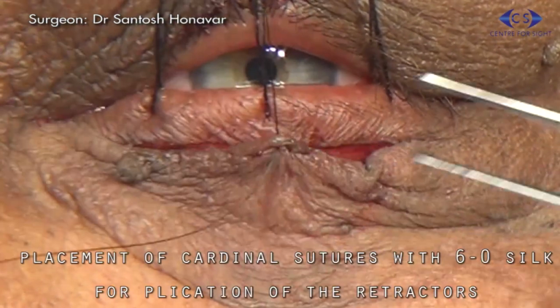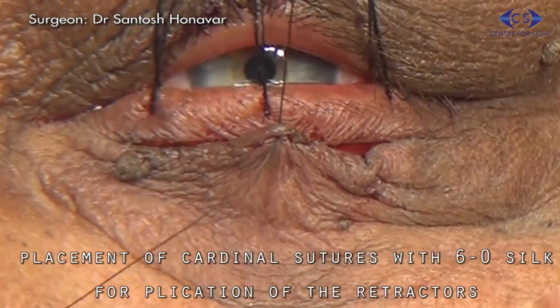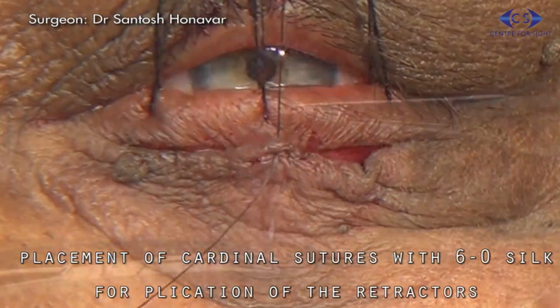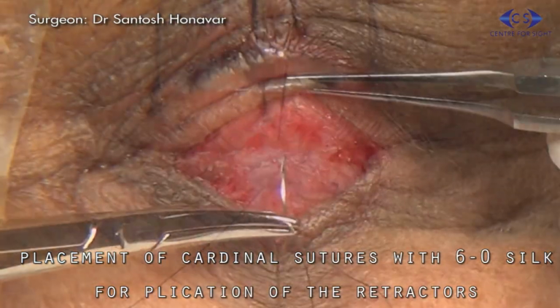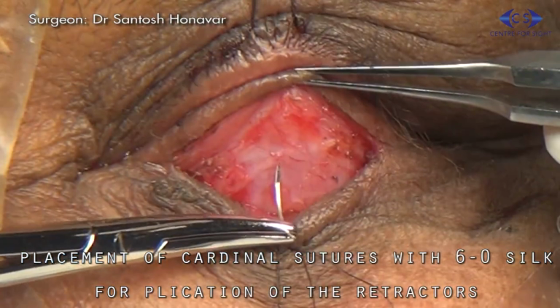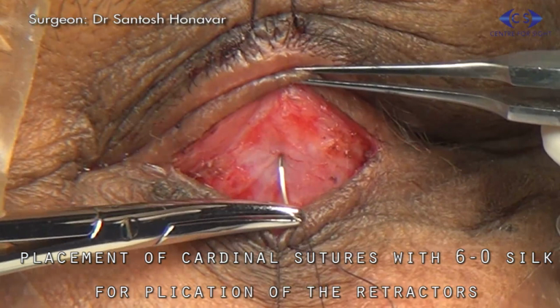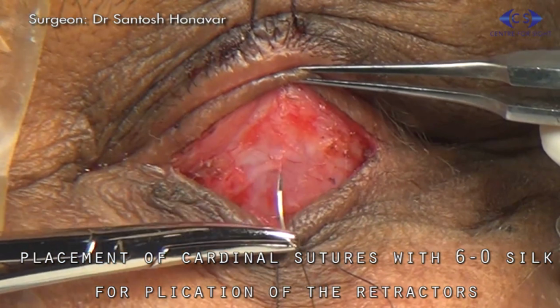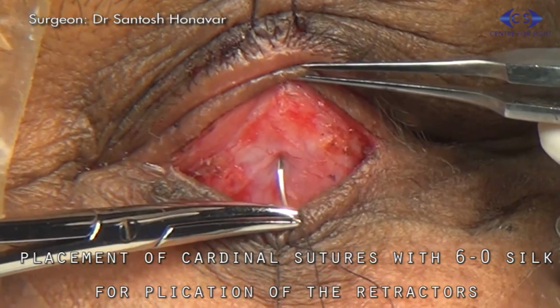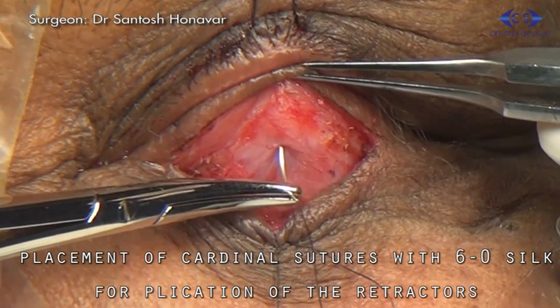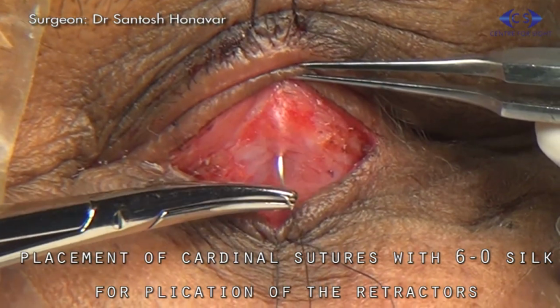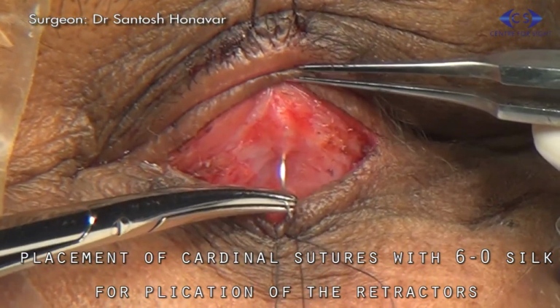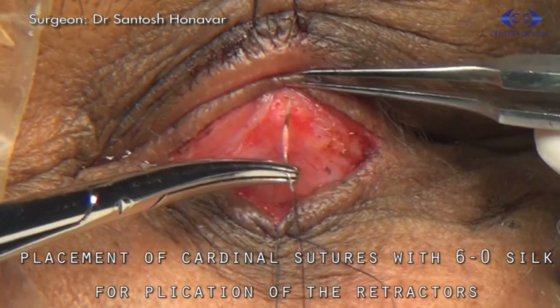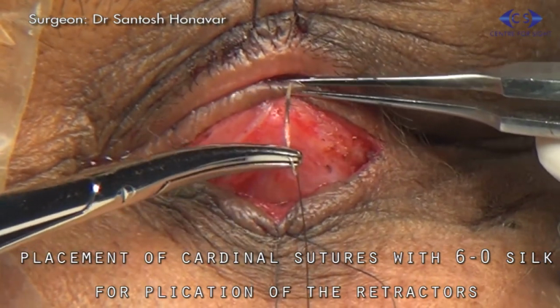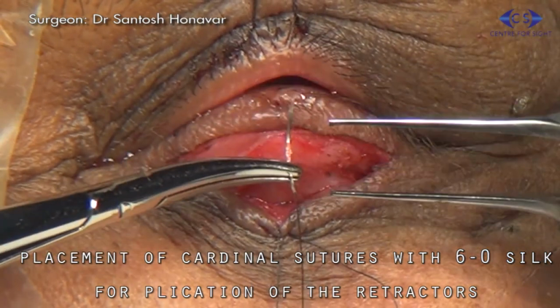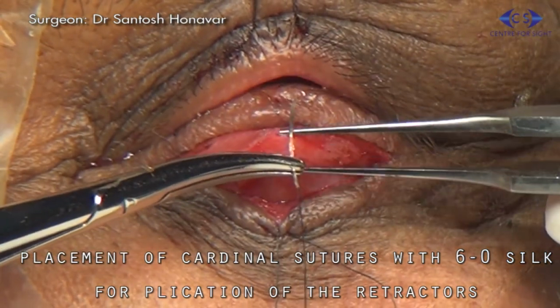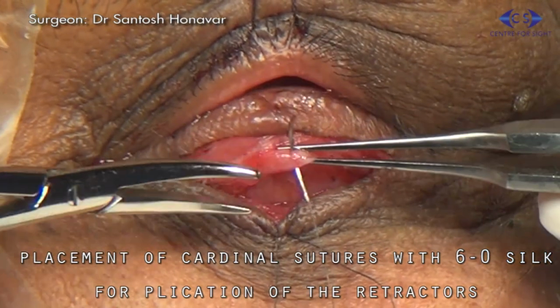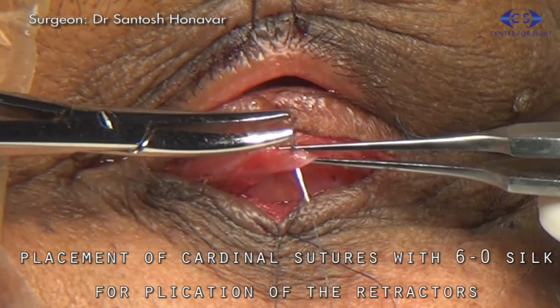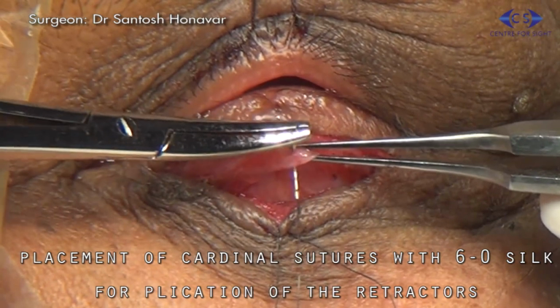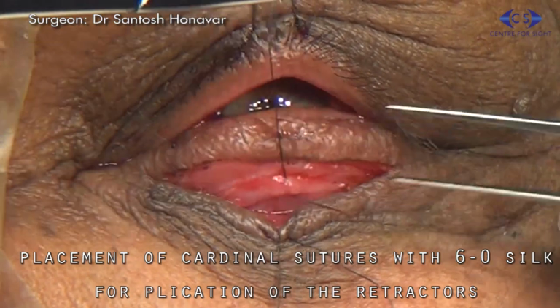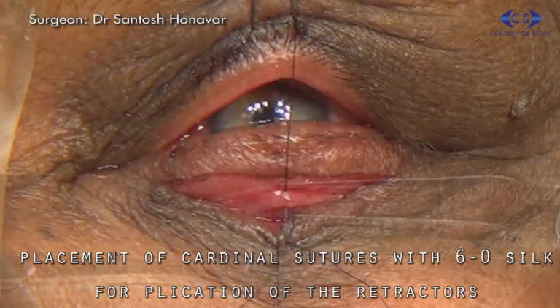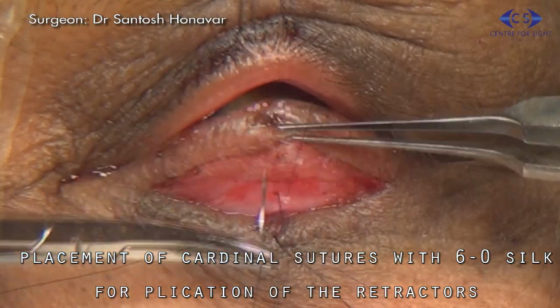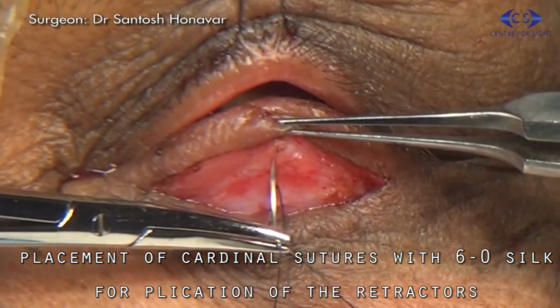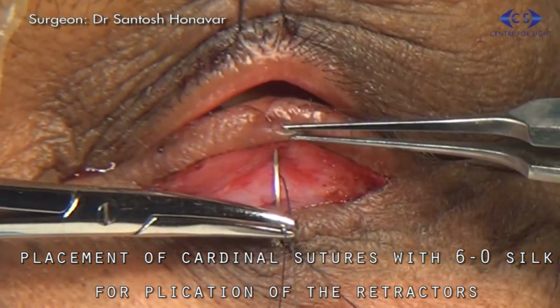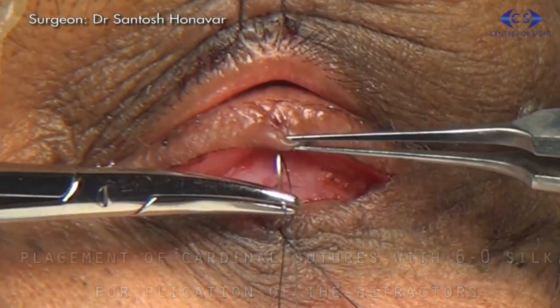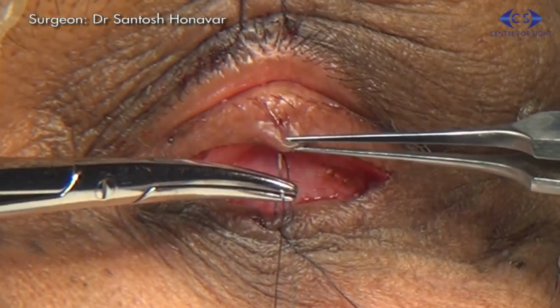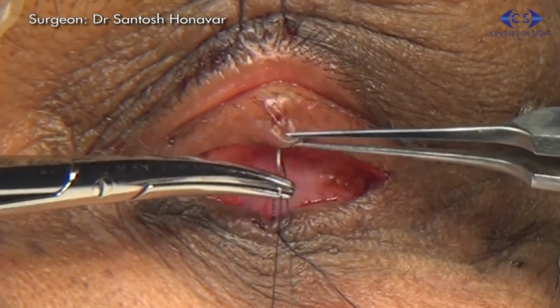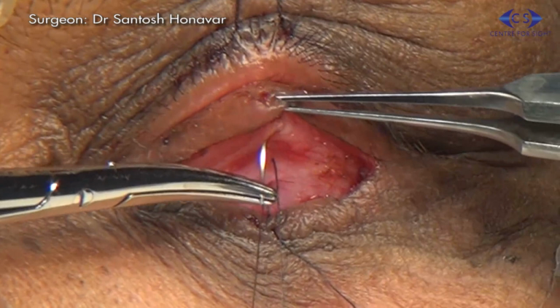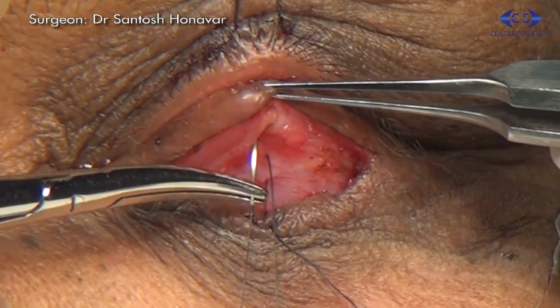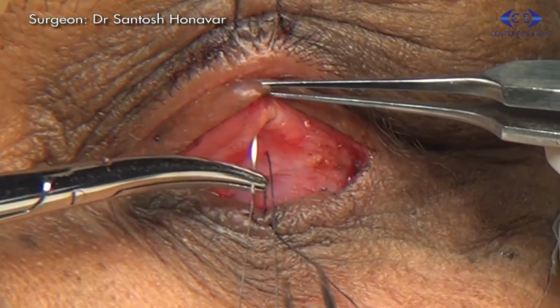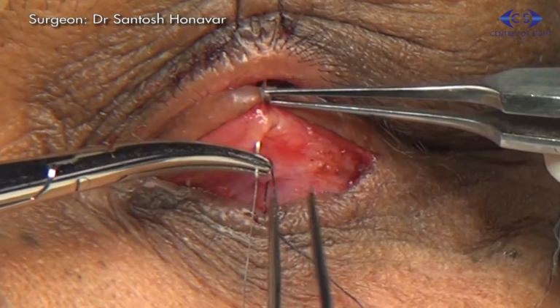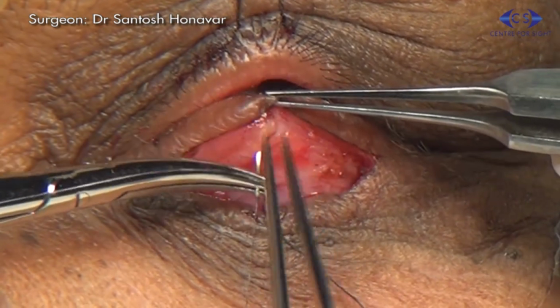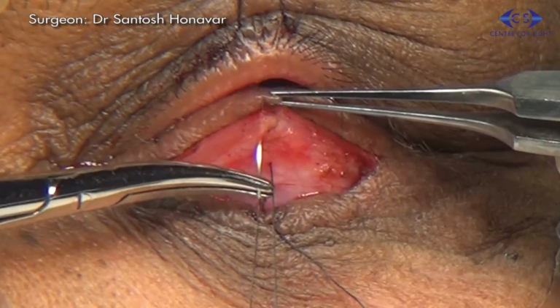The retractor is reattached to the inferior border of the tarsus plate using three cardinal sutures passing through skin, orbicularis, lower eyelid retractor, tarsus plate, orbicularis, and skin with 6-0 silk suture.